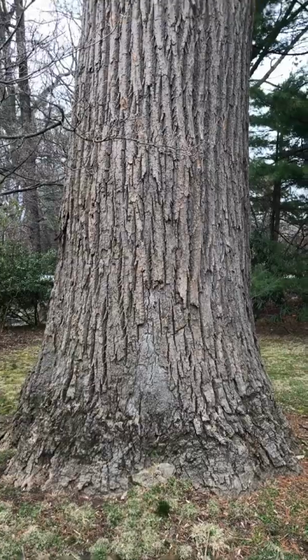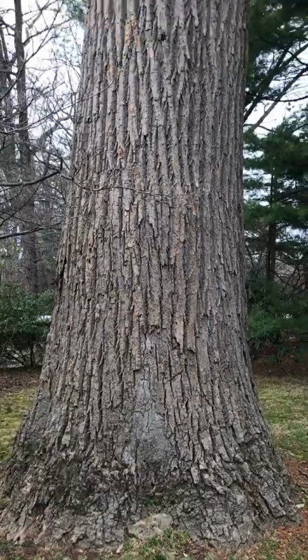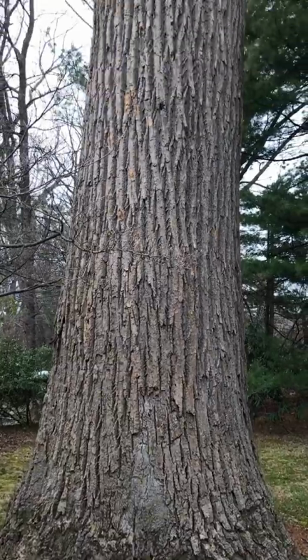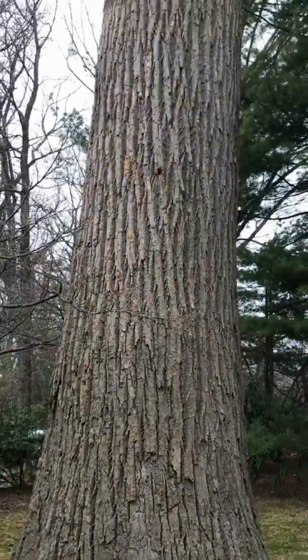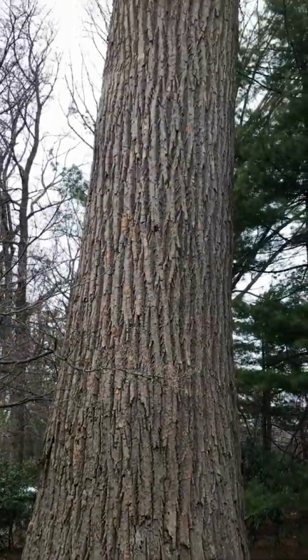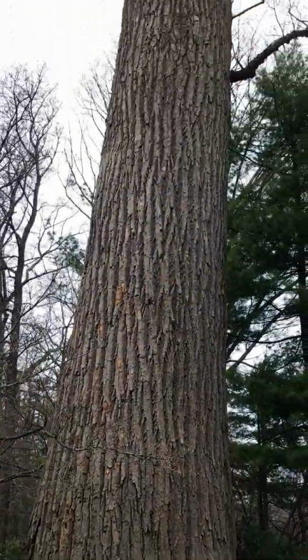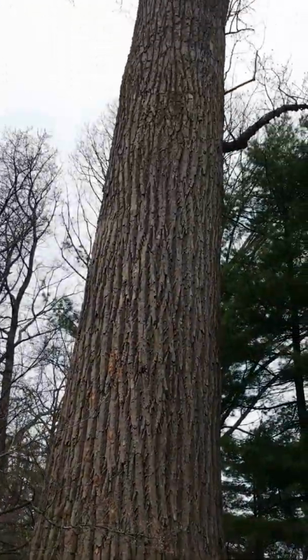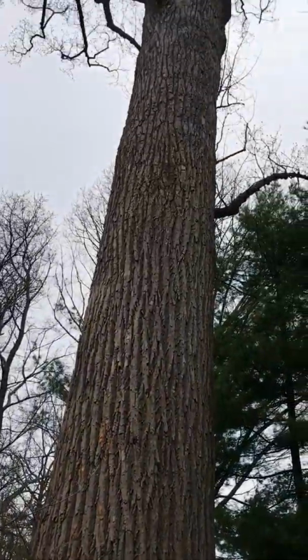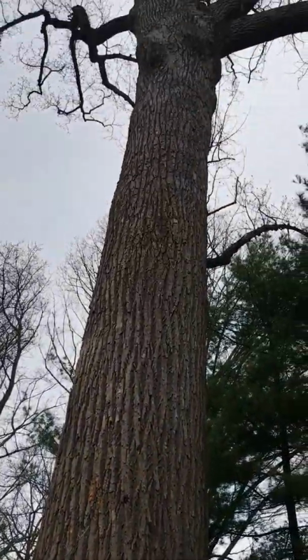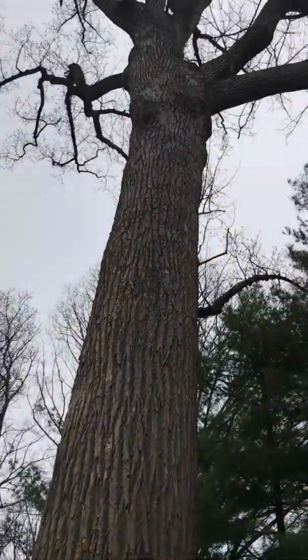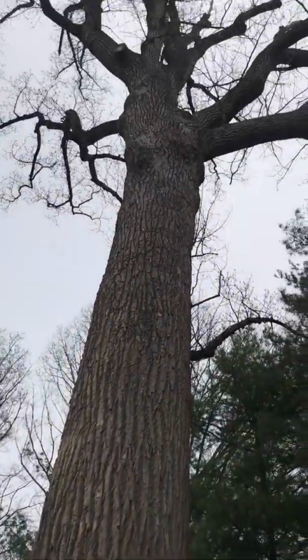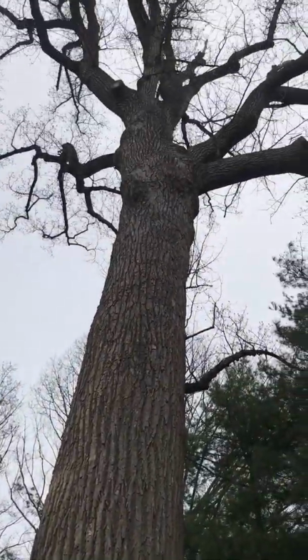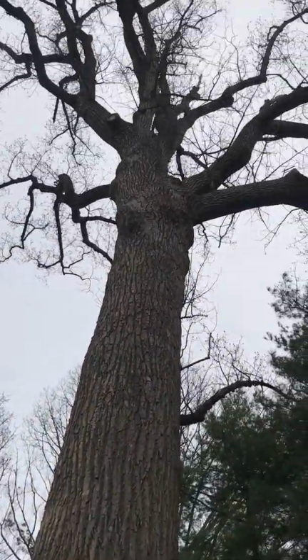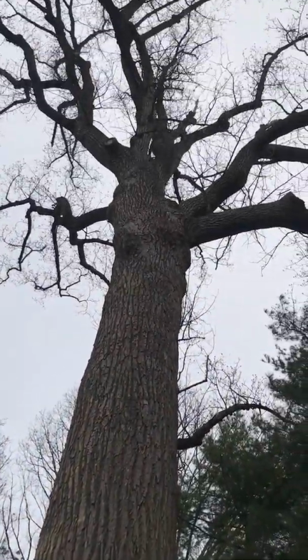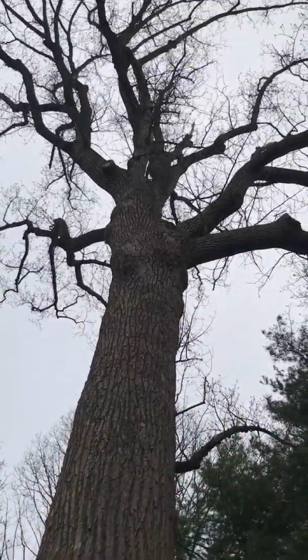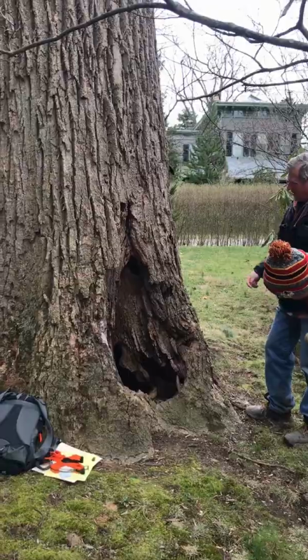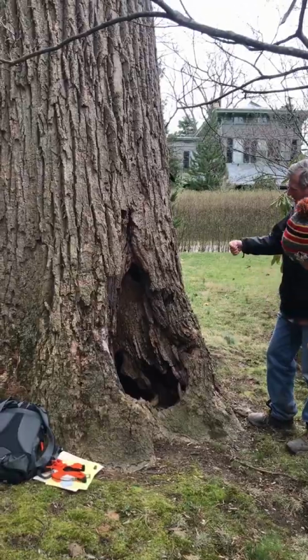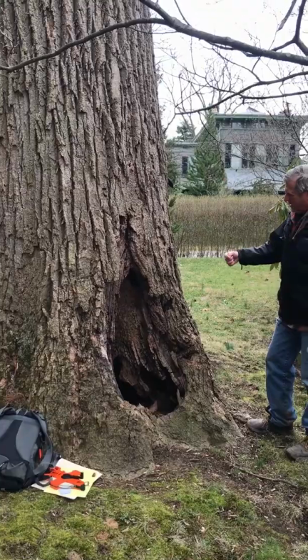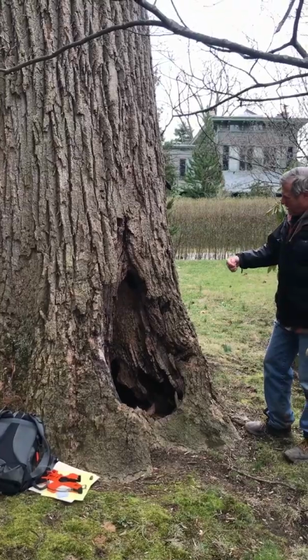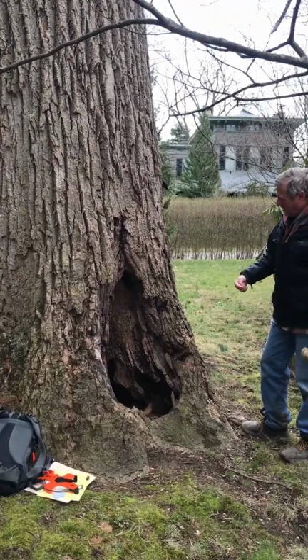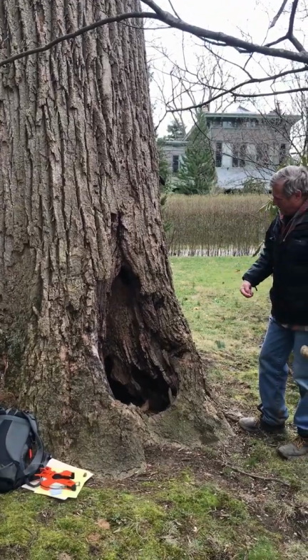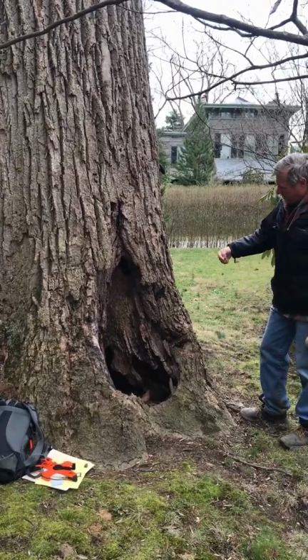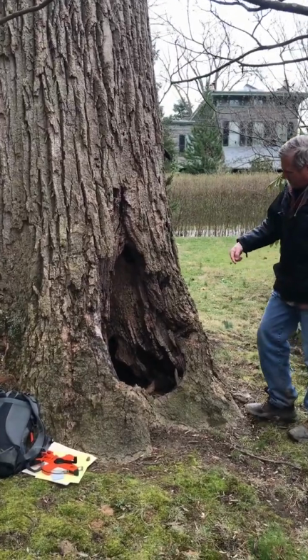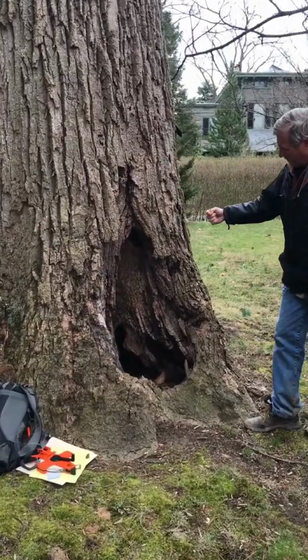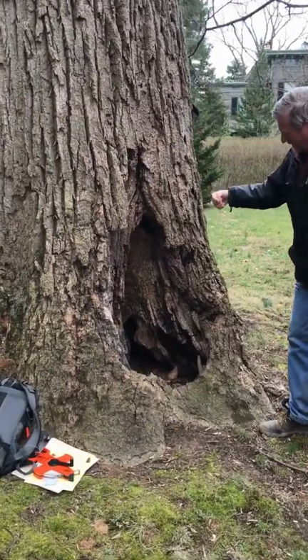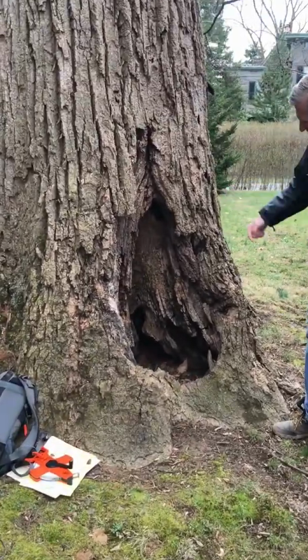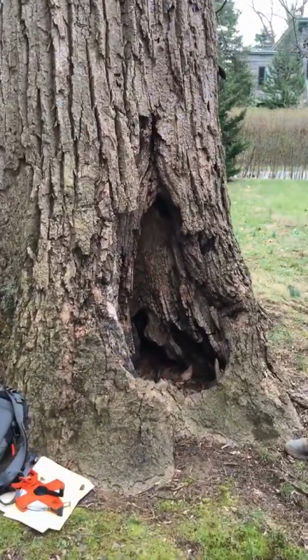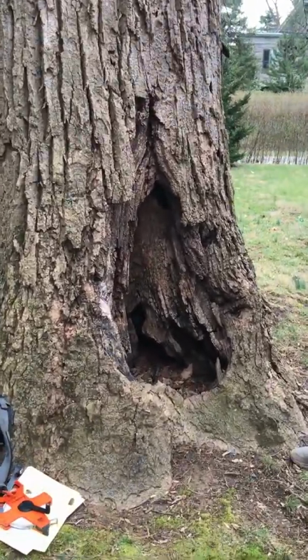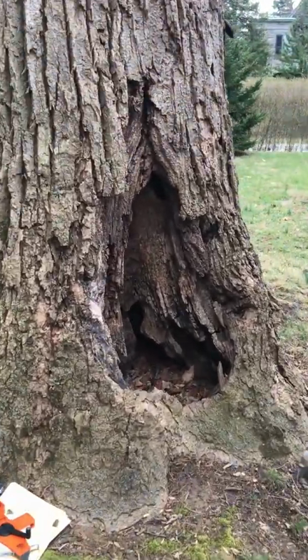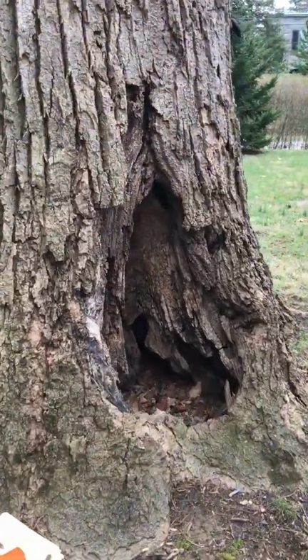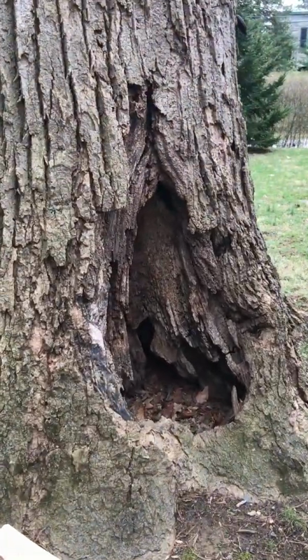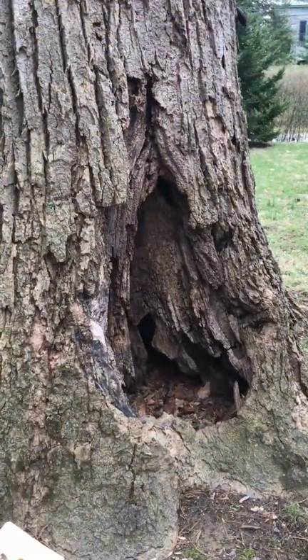We were called in to inspect this giant tulip tree, and man was this thing big. It was 72 inches in diameter, and the property owner was concerned about this big cavity at the base of the tree here.